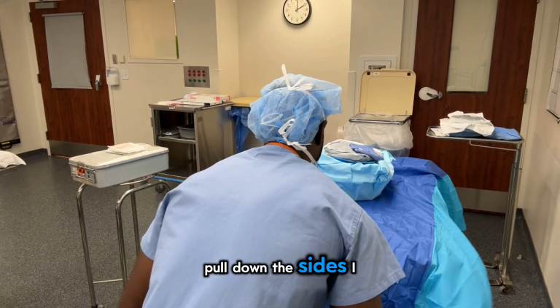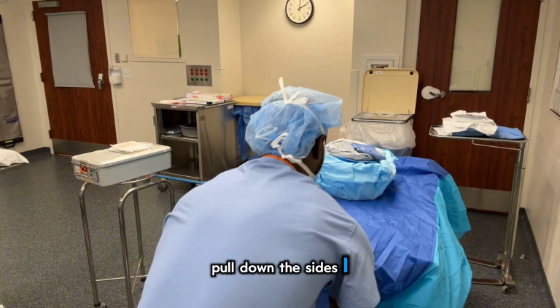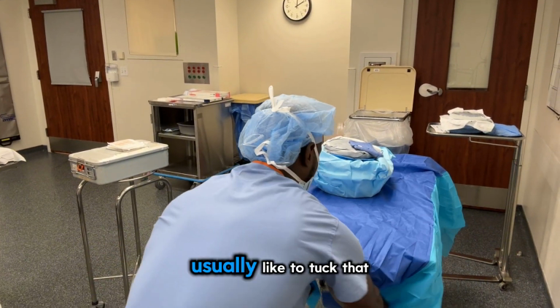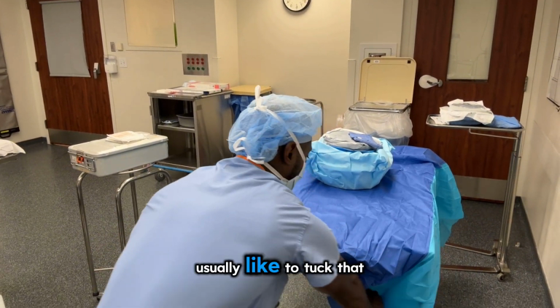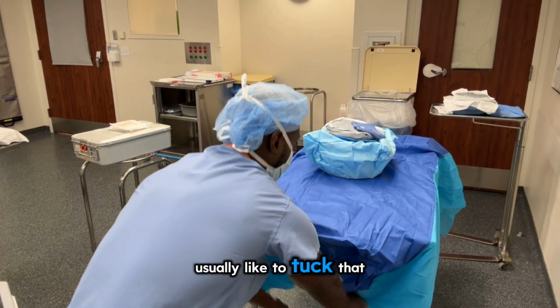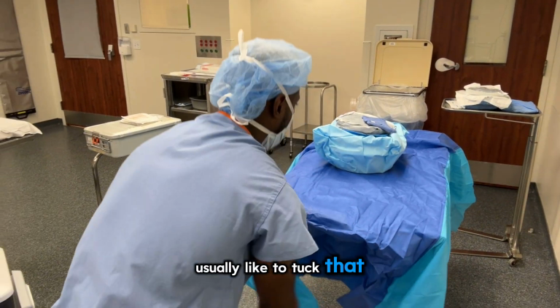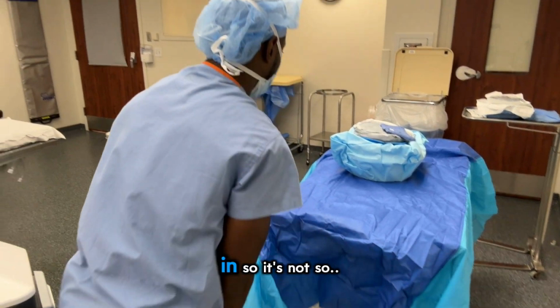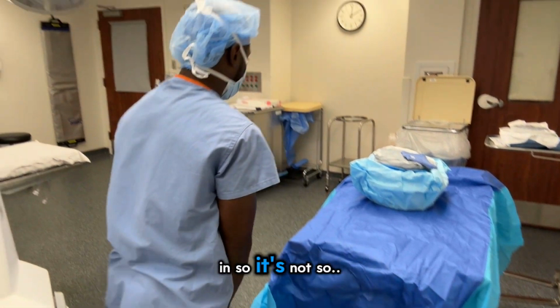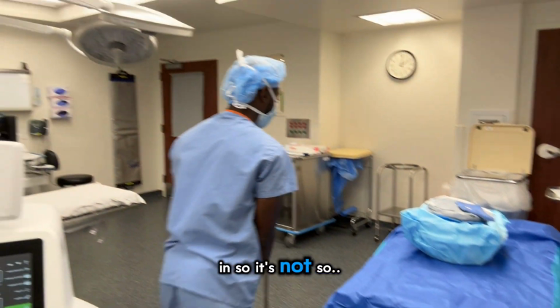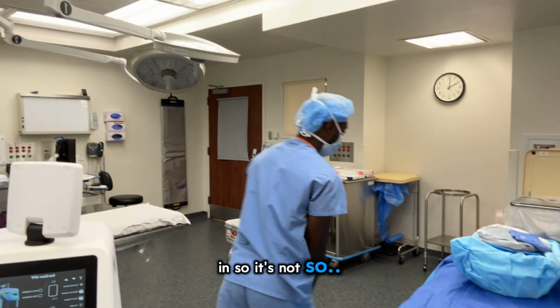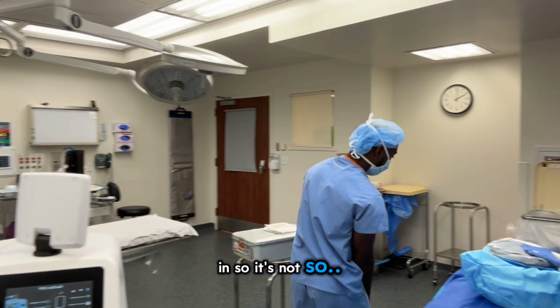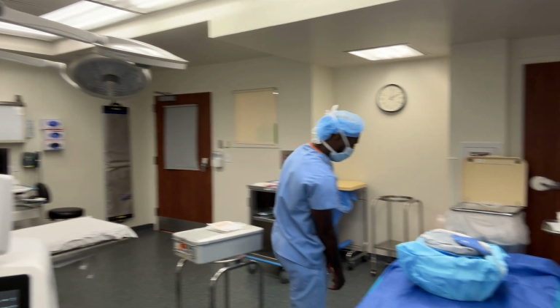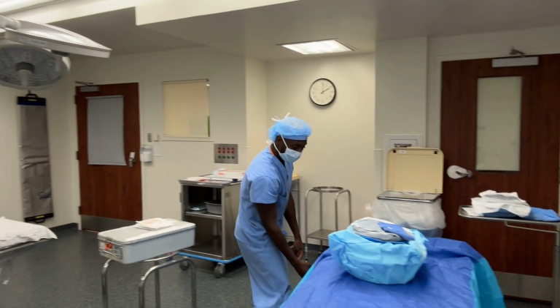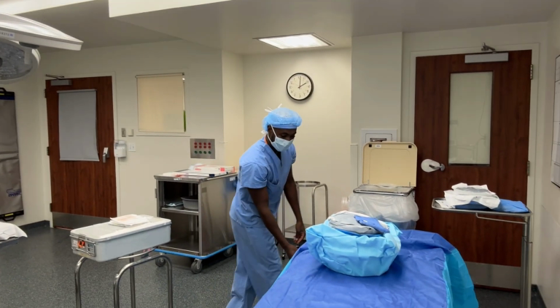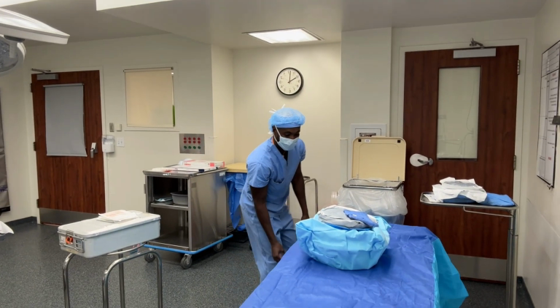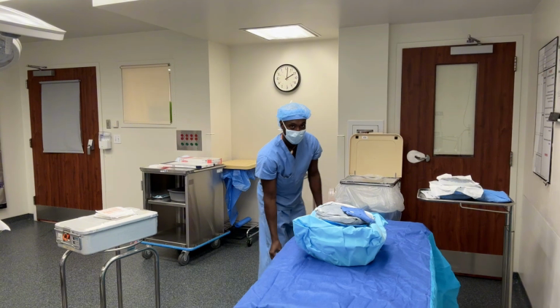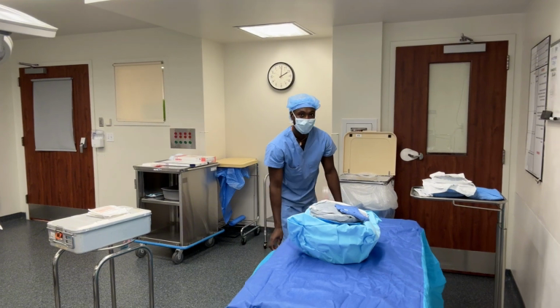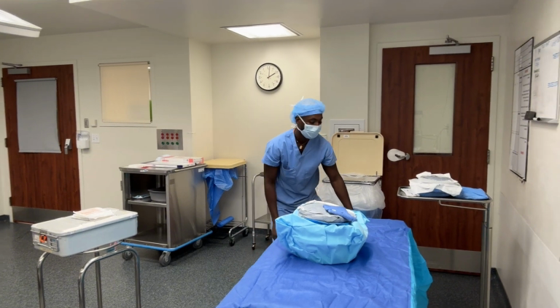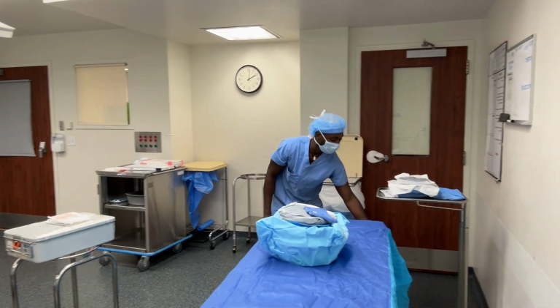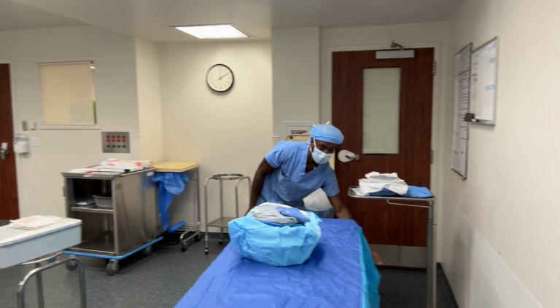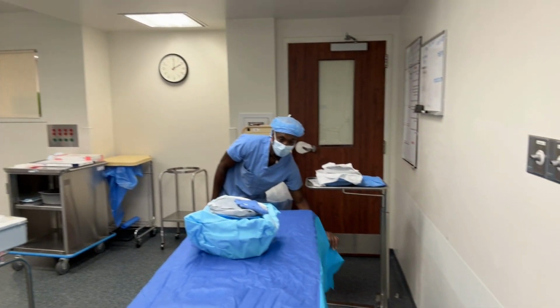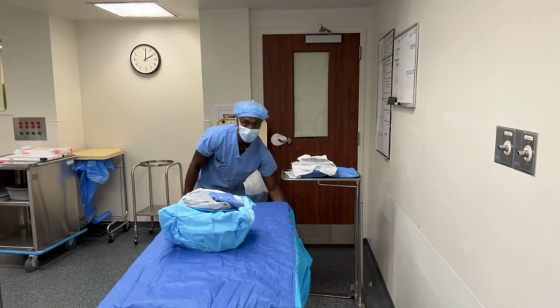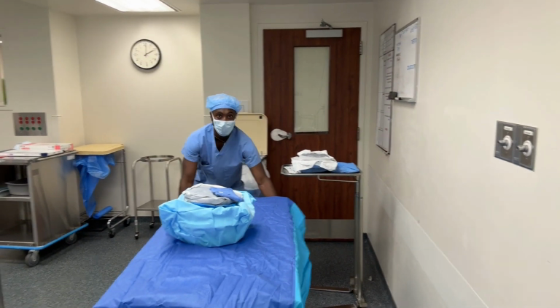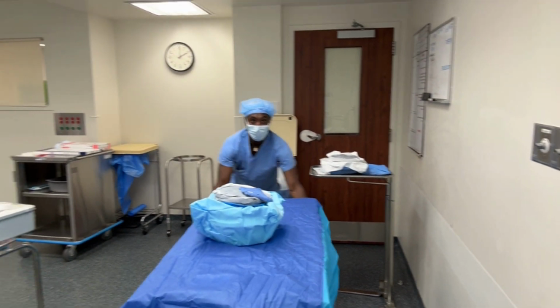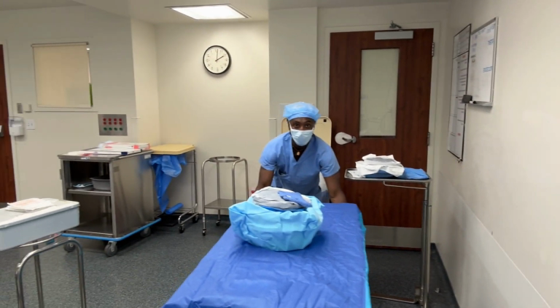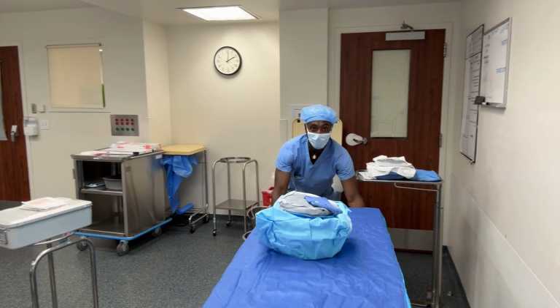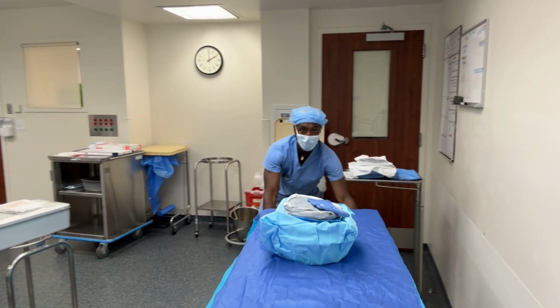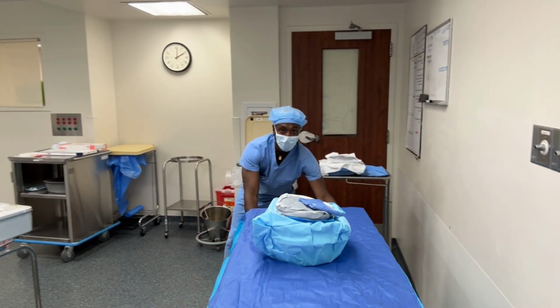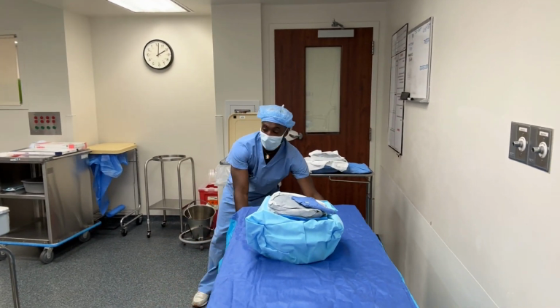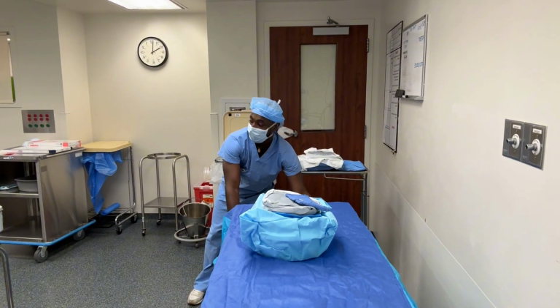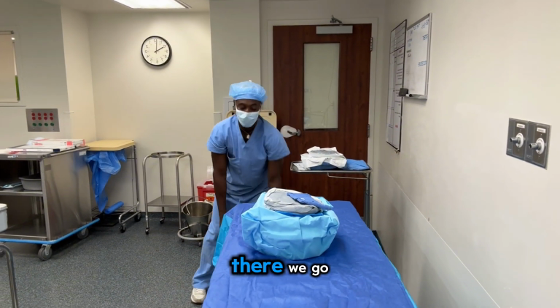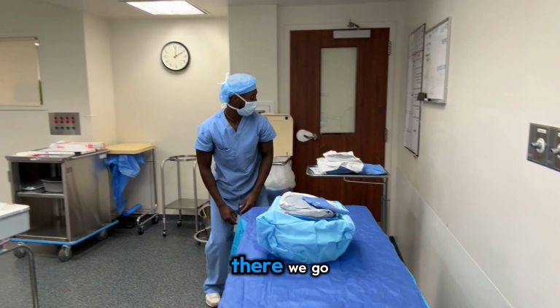I usually like to tuck that in so it's not sticking out. The table is ready to go.